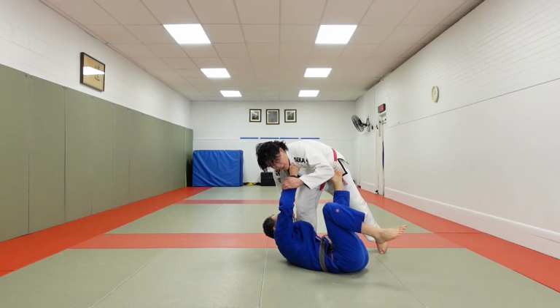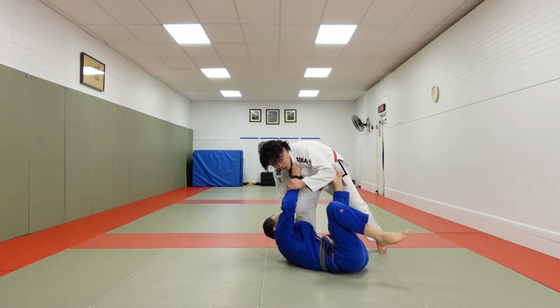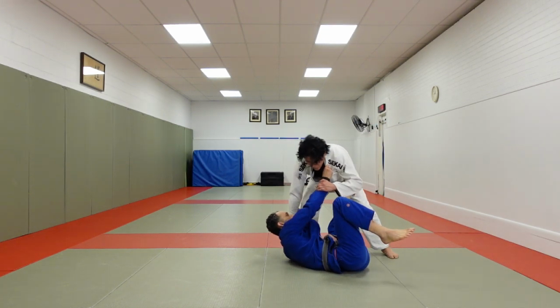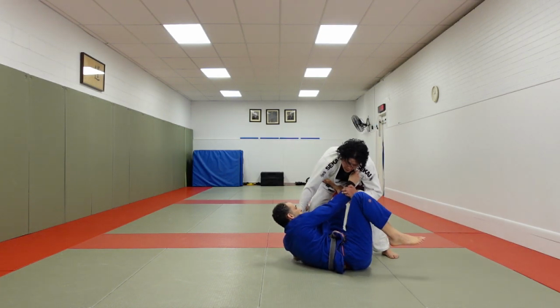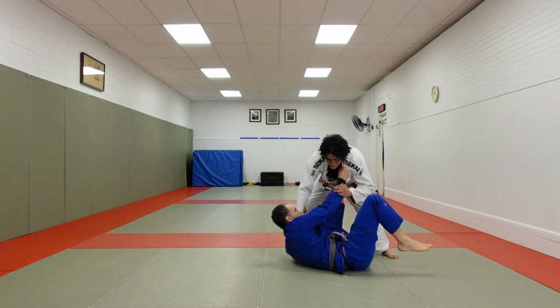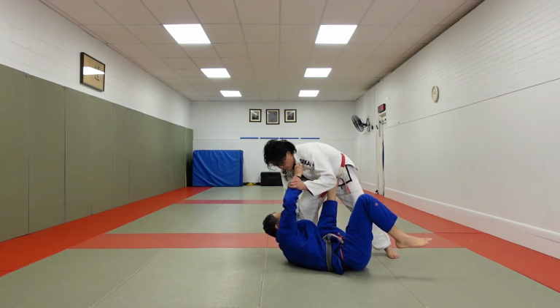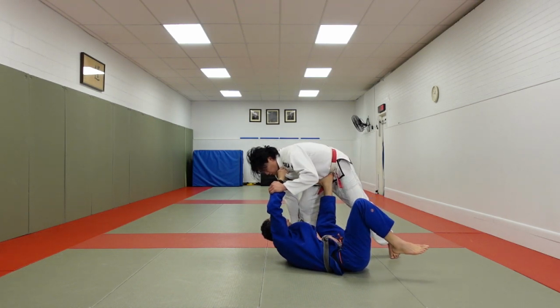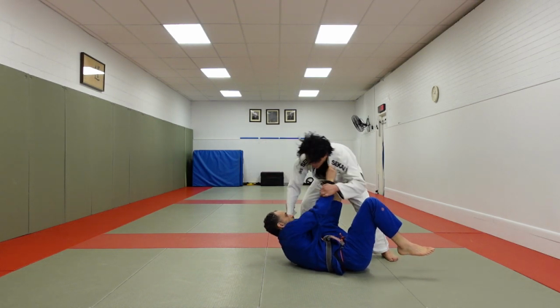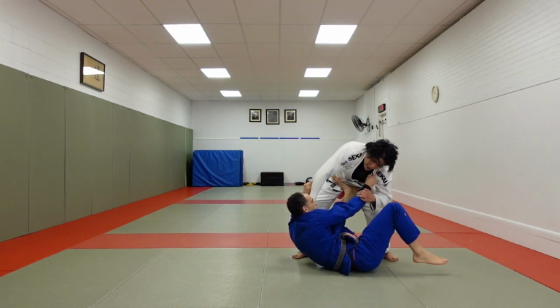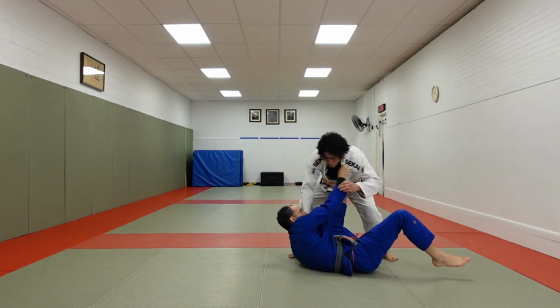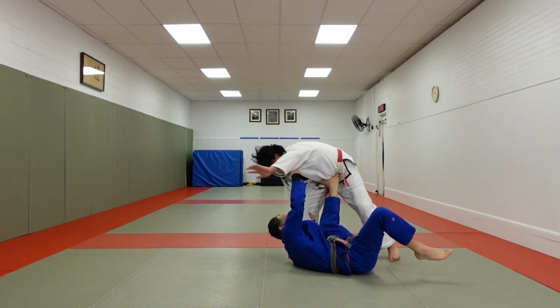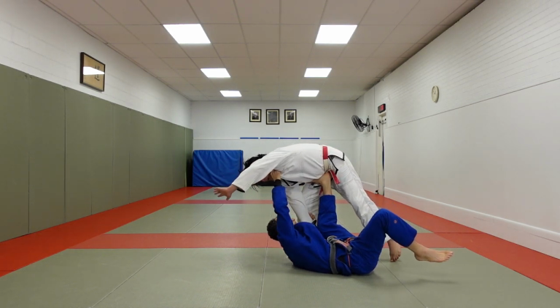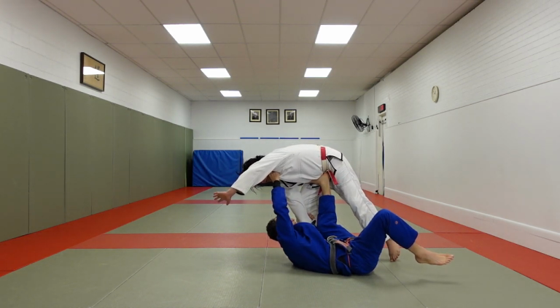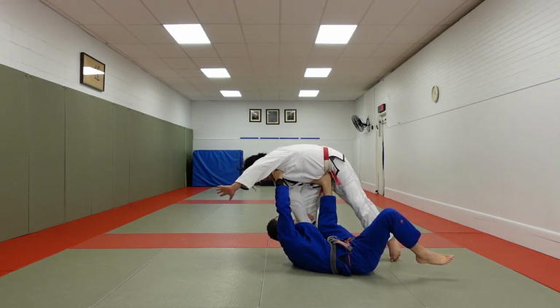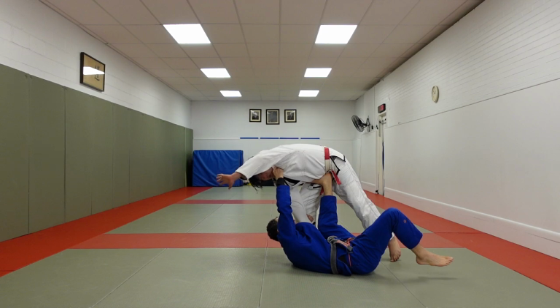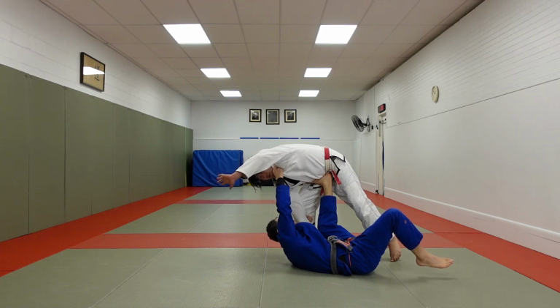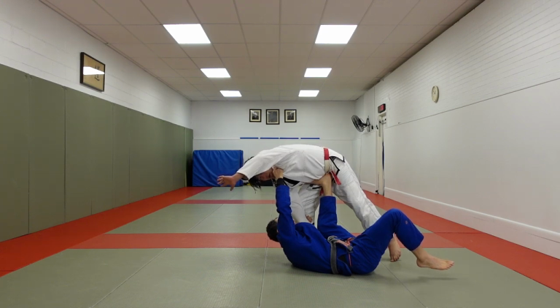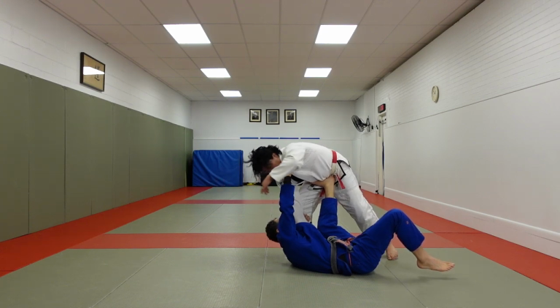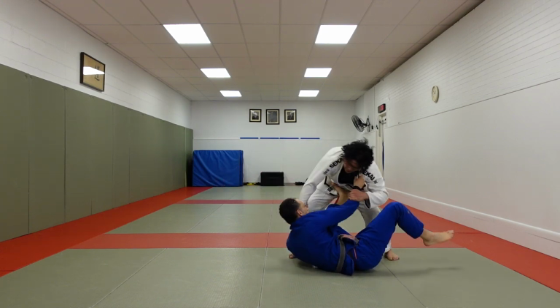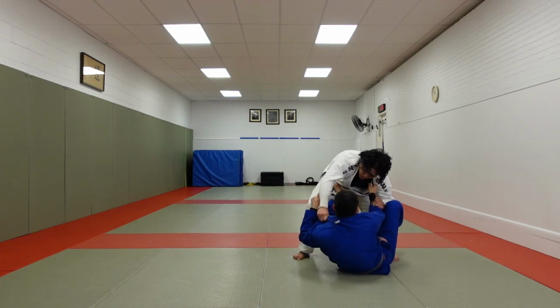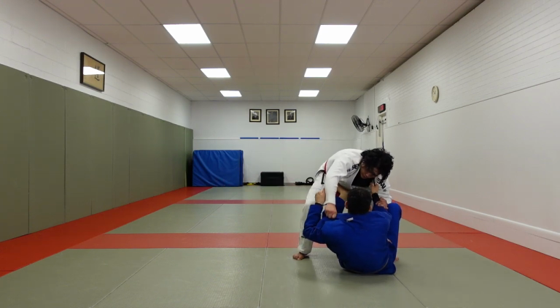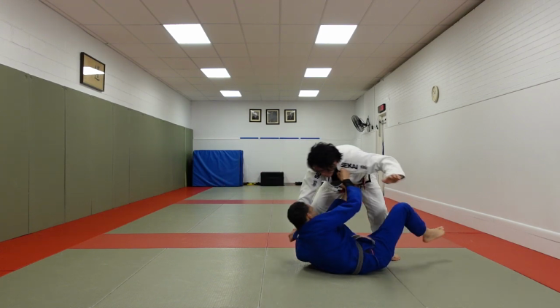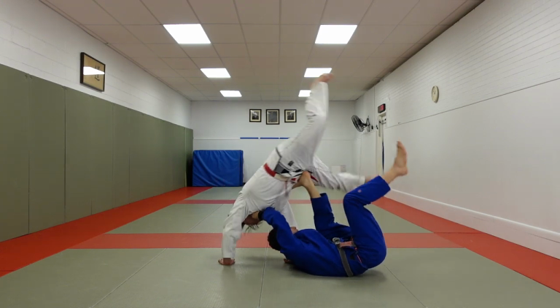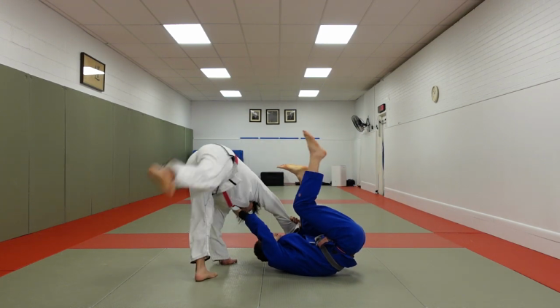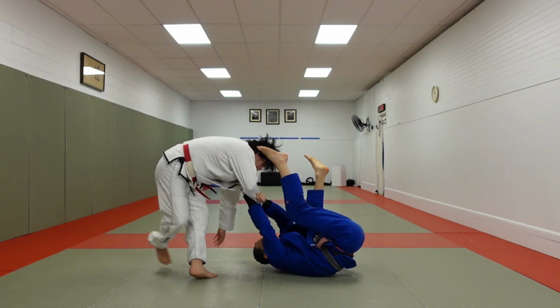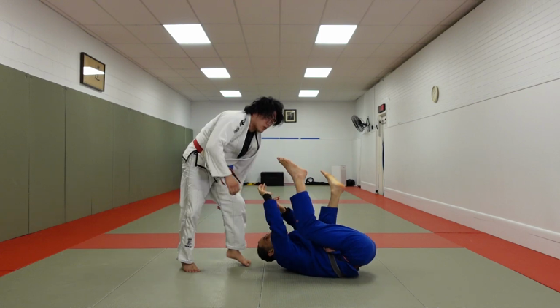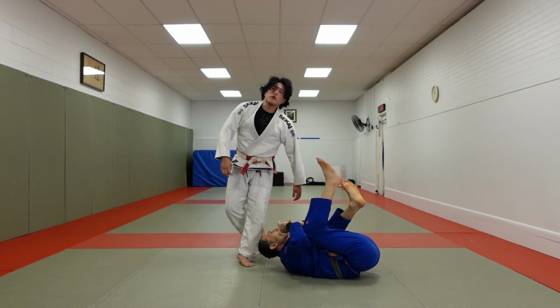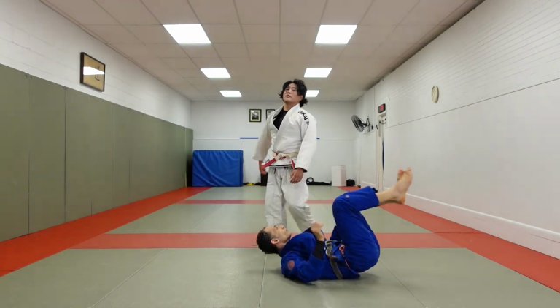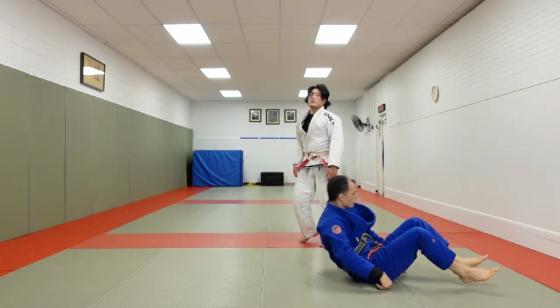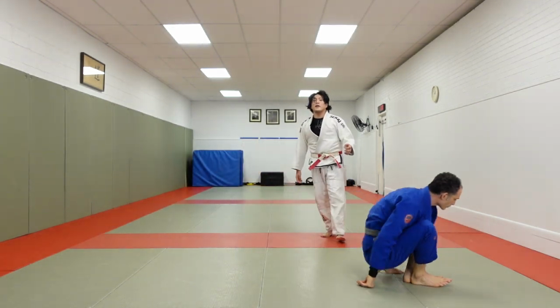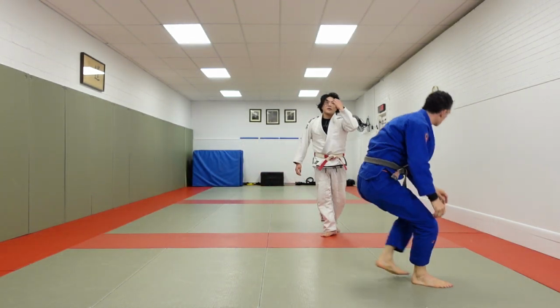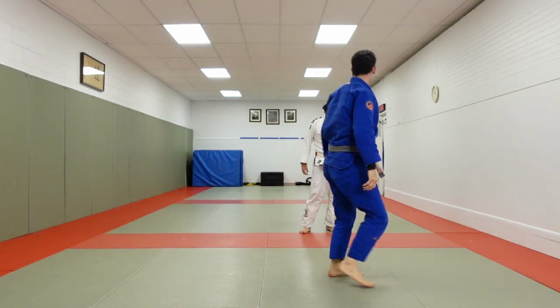From this position, as he's bringing my weight forward this way, I want to bring my body weight over to be able to post on this arm. So as he's rolling over, I post, and then I do a cartwheel over.